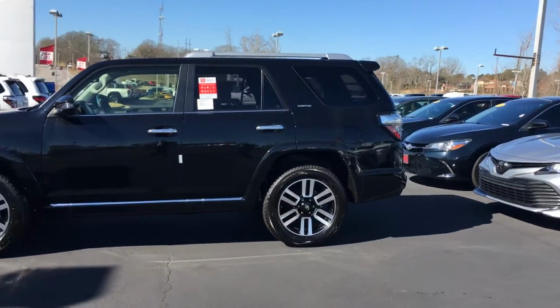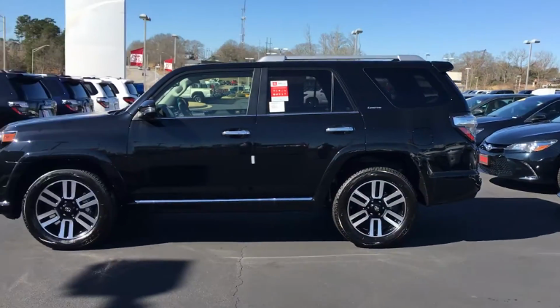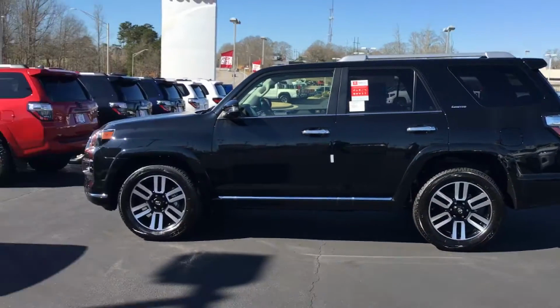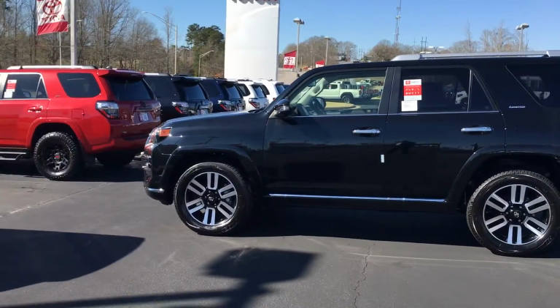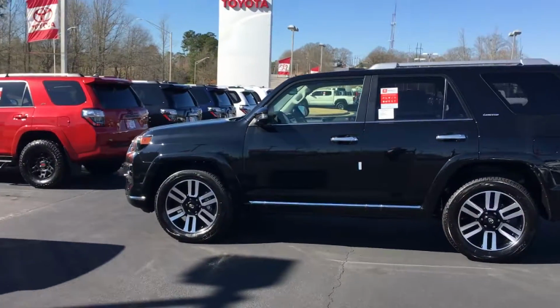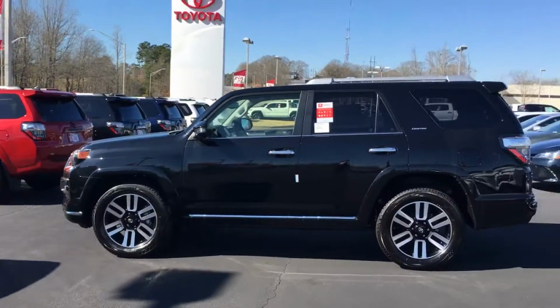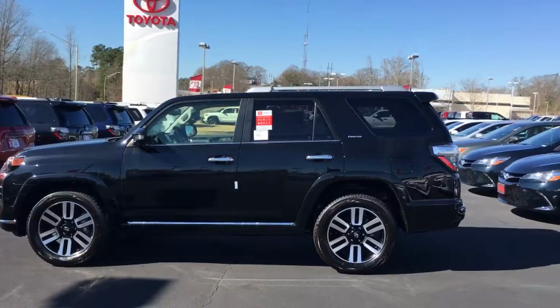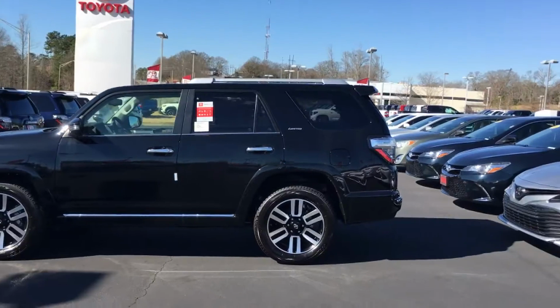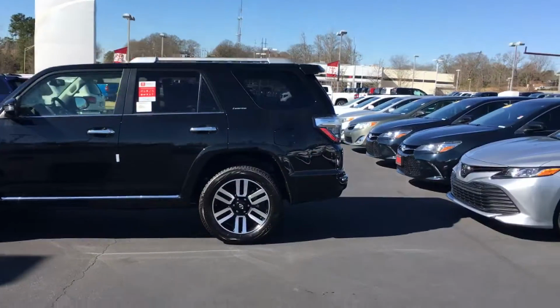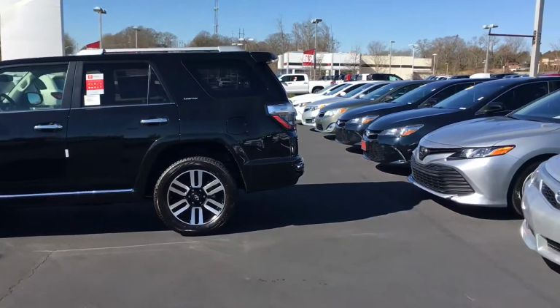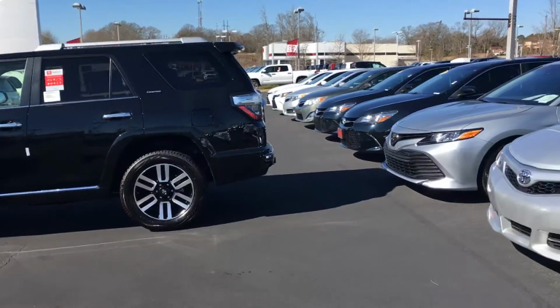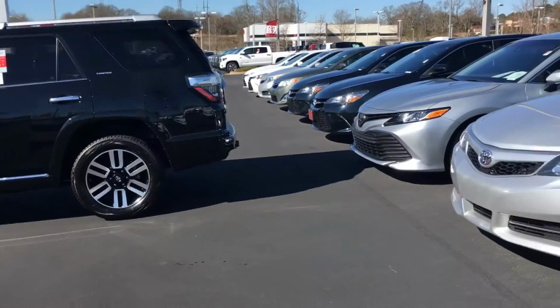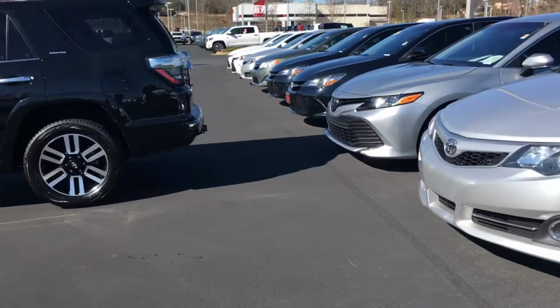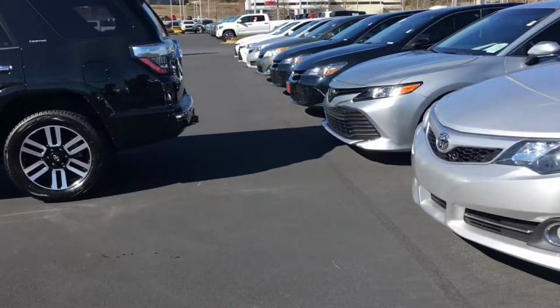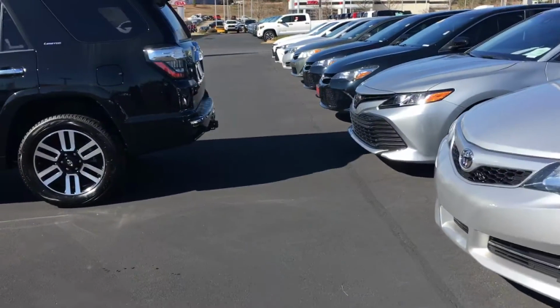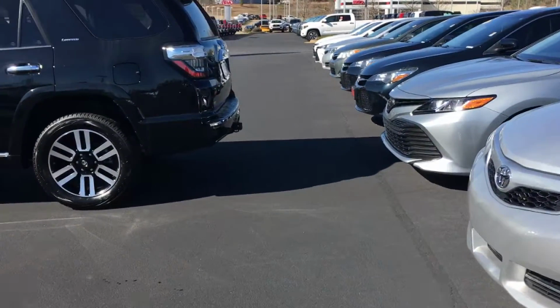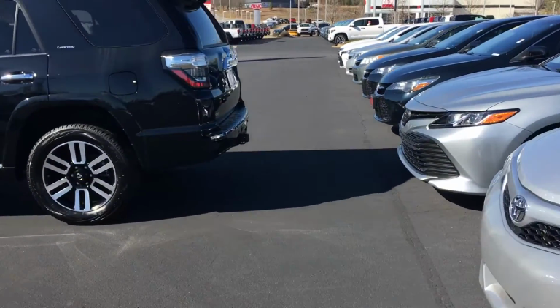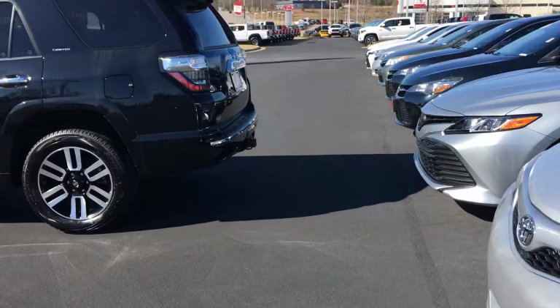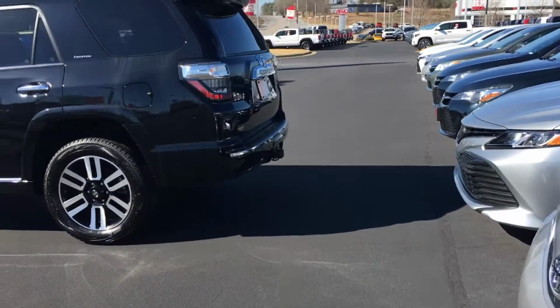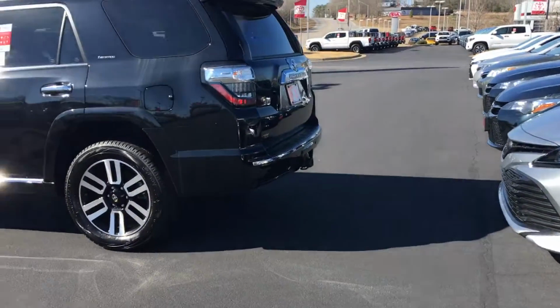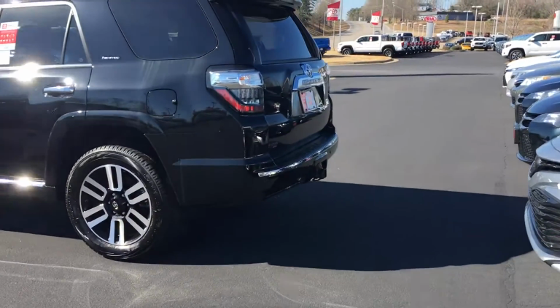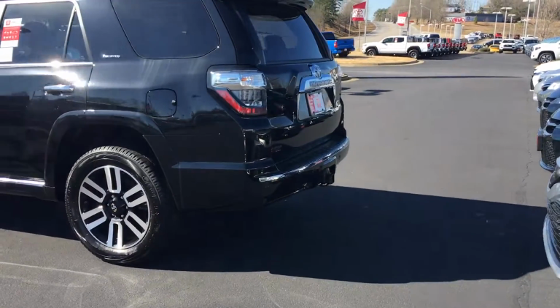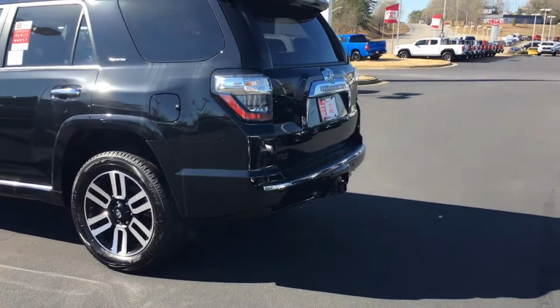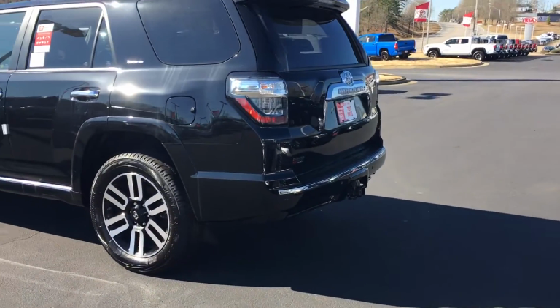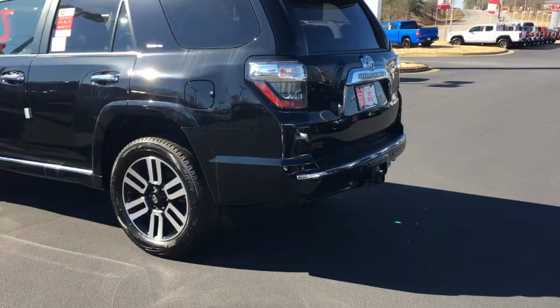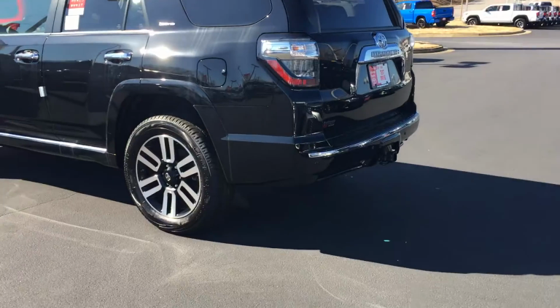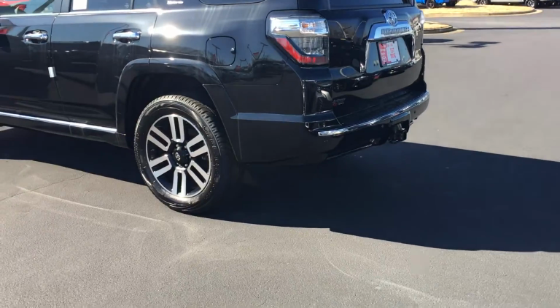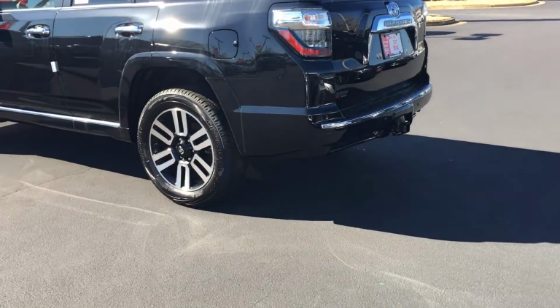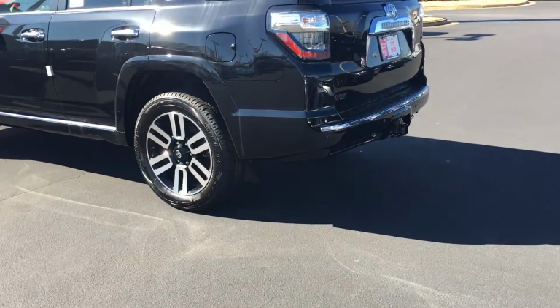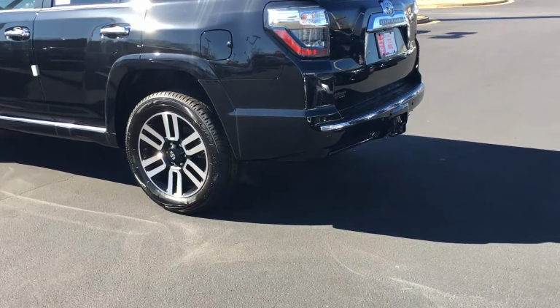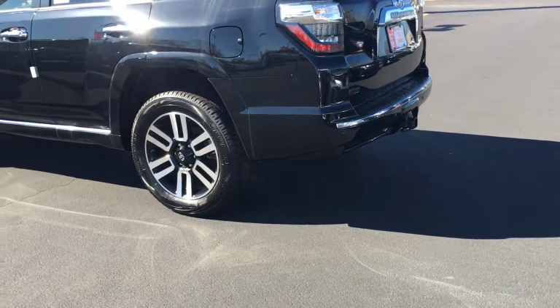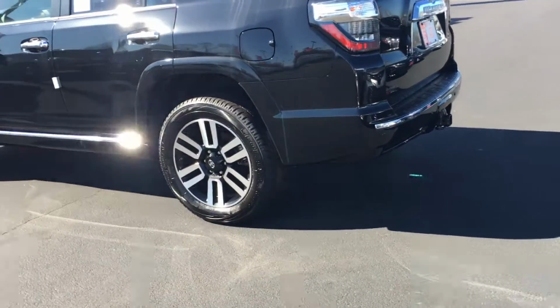Beautiful Limited wheels on it. Roof rack already there. All of them come with a towing package. Backup sensors, backup camera.